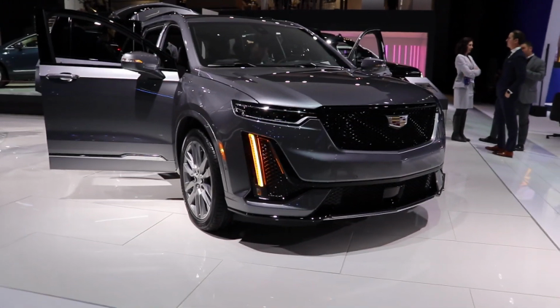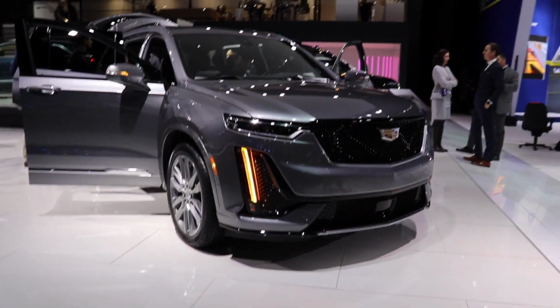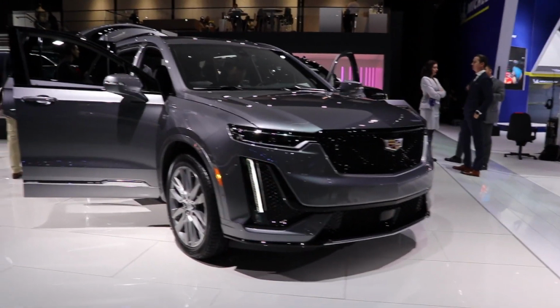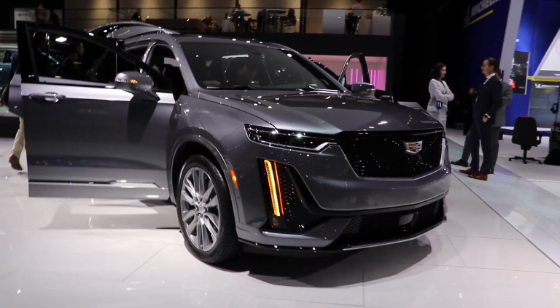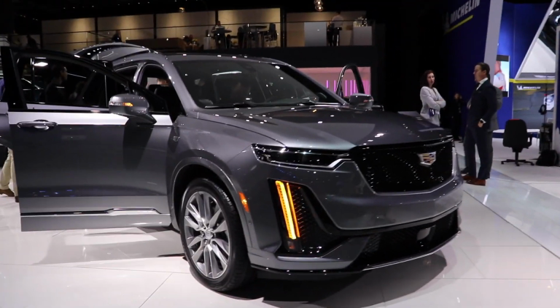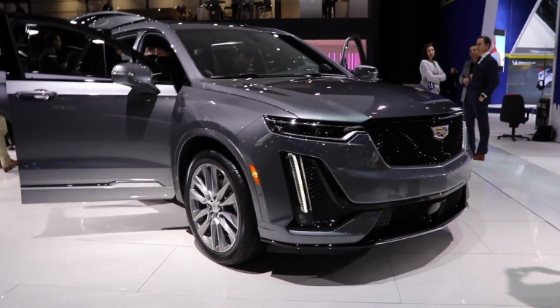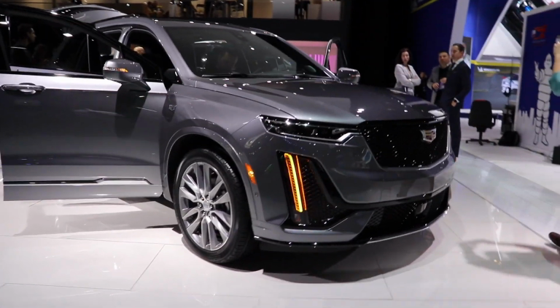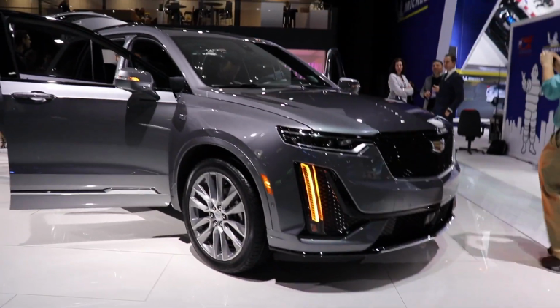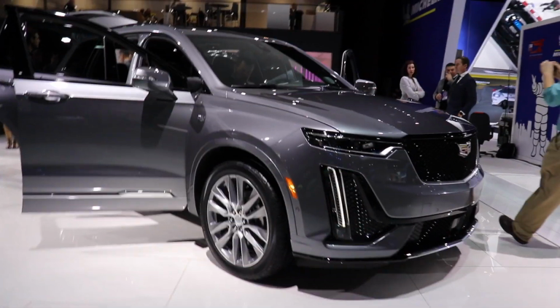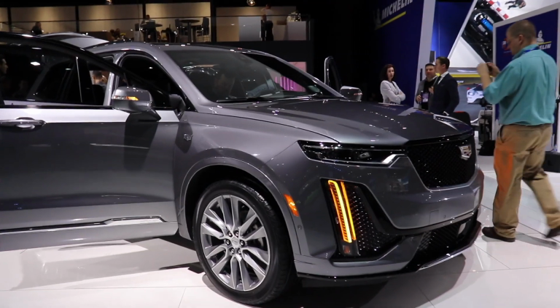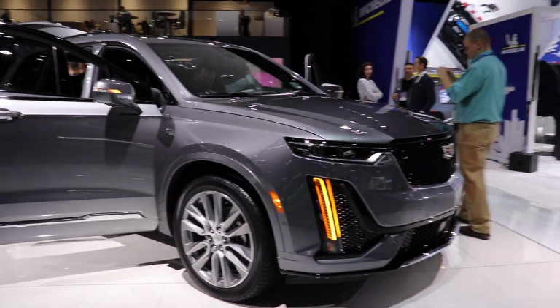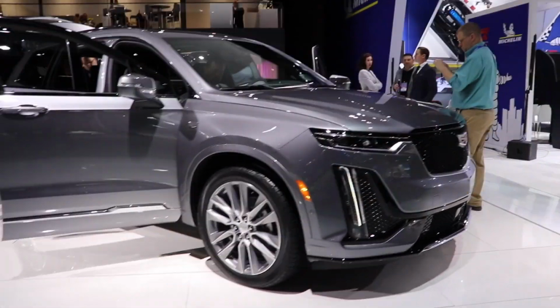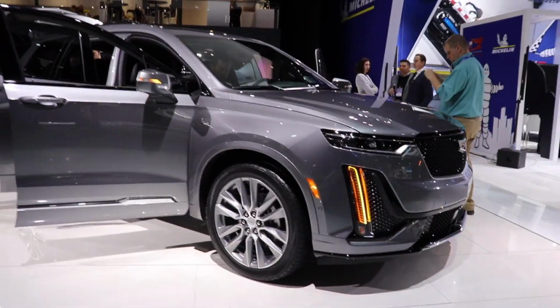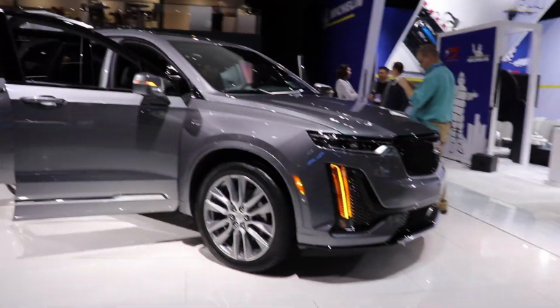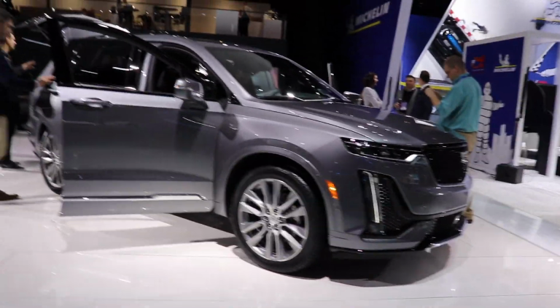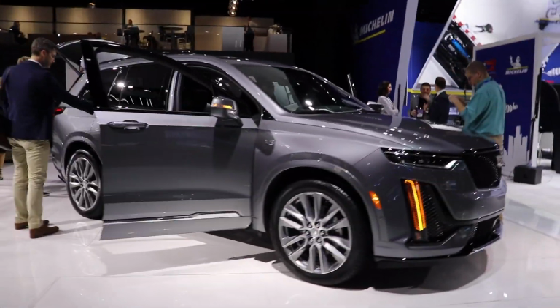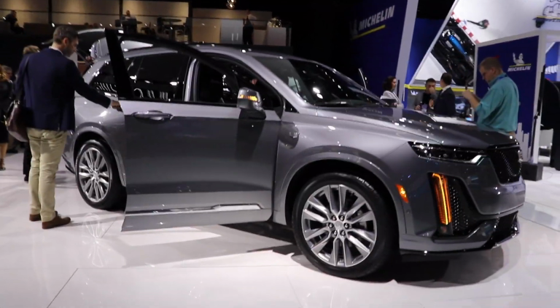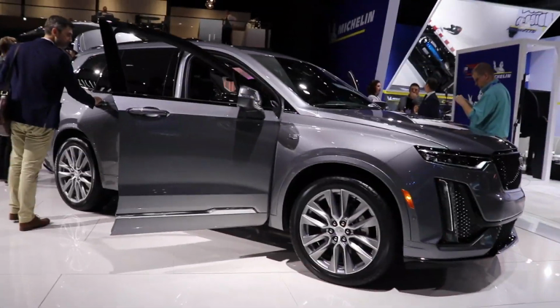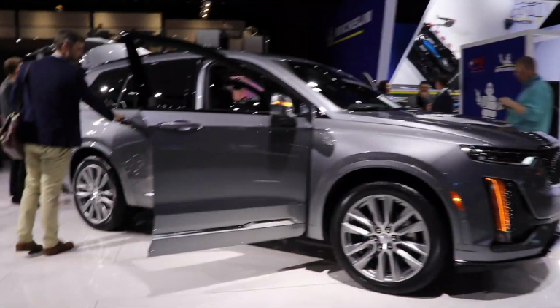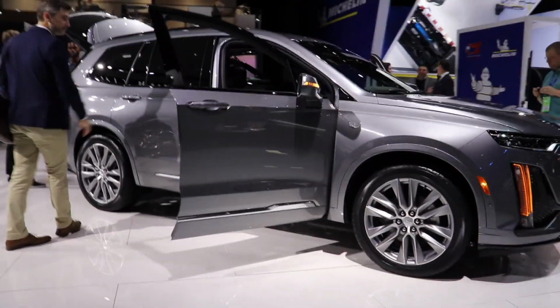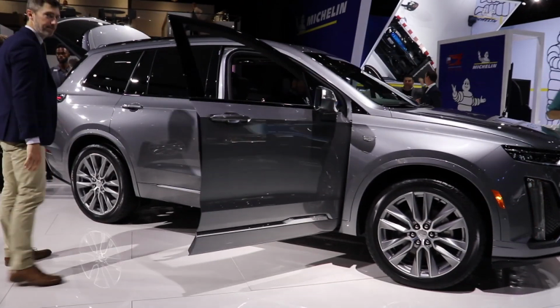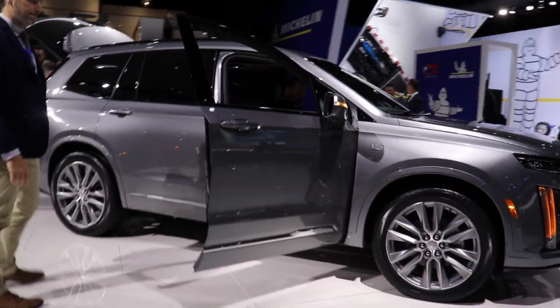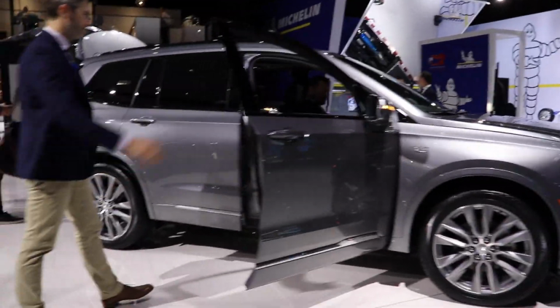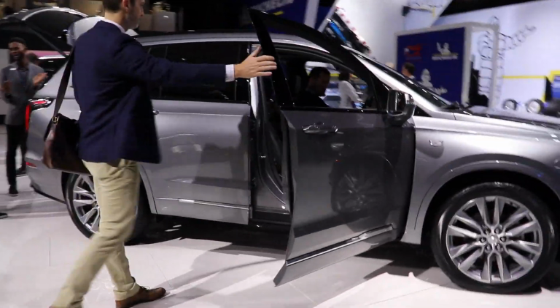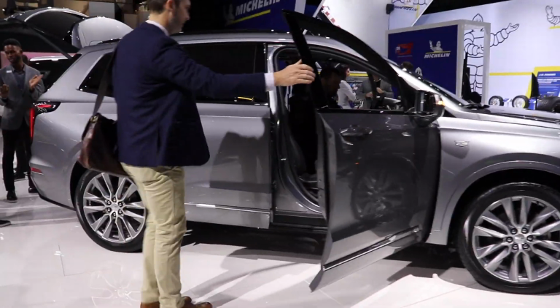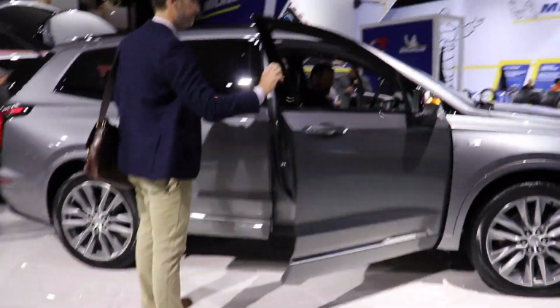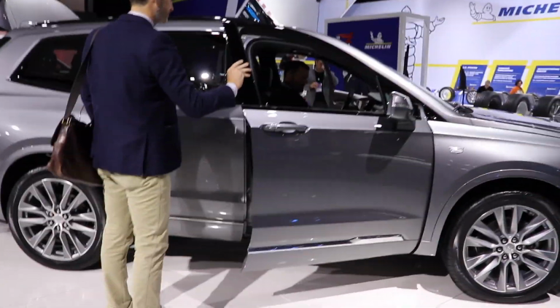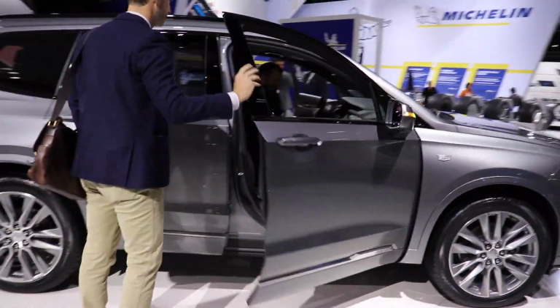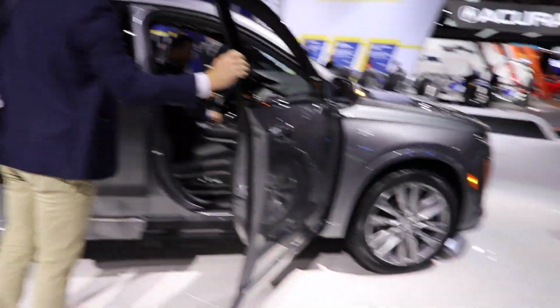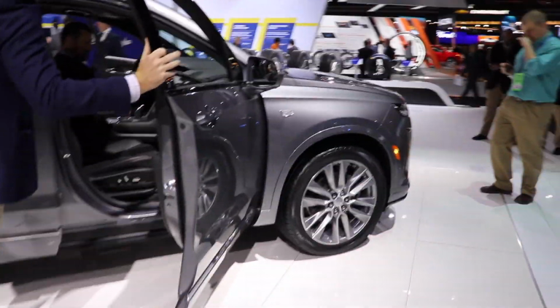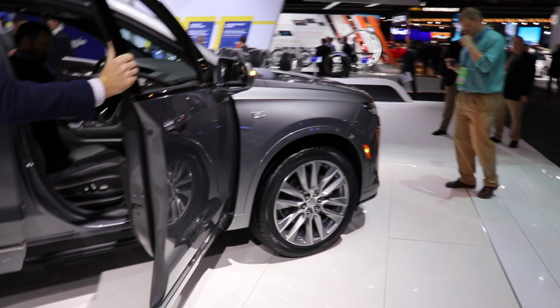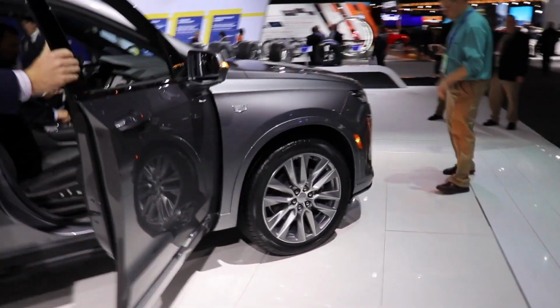Hello YouTube, I'm at the 2019 Detroit Auto Show taking a look at this all-new 2019 Cadillac XT6. It's going to be a pretty quick overview just because there's a lot of interest in this vehicle right now.